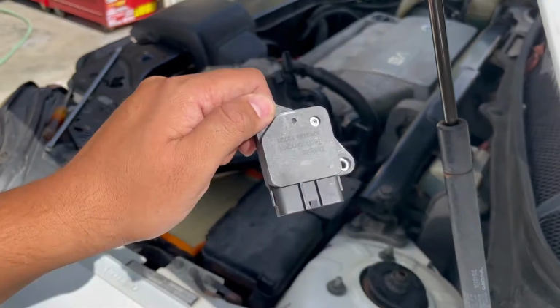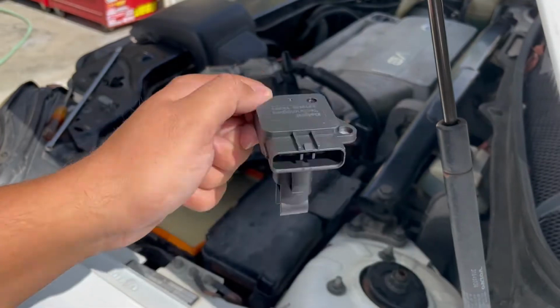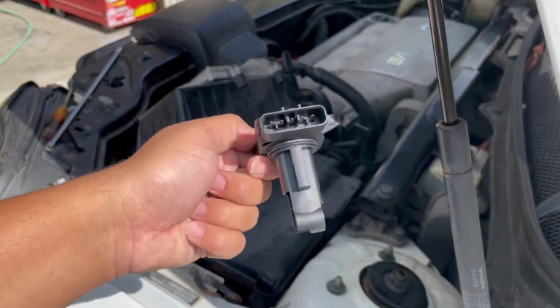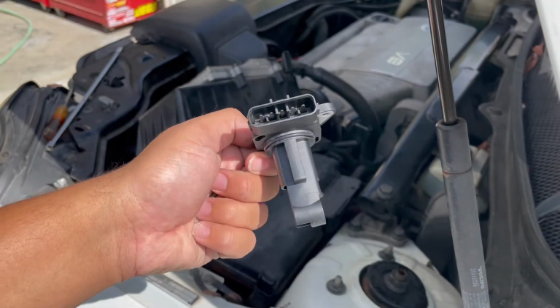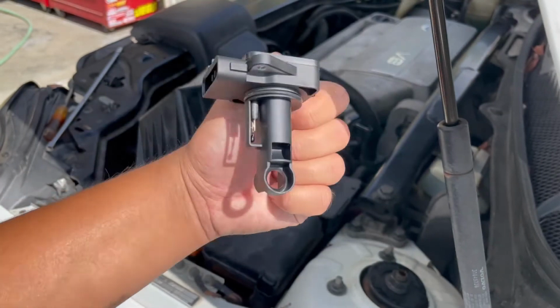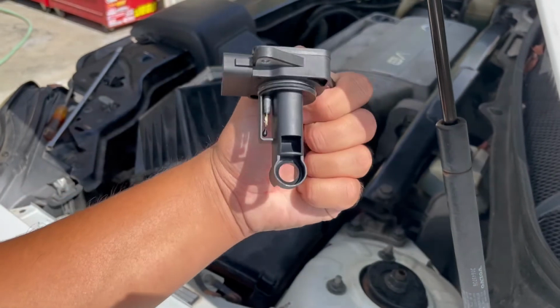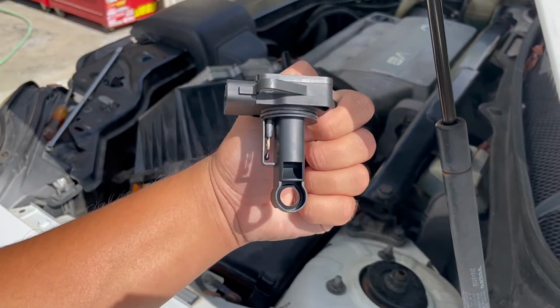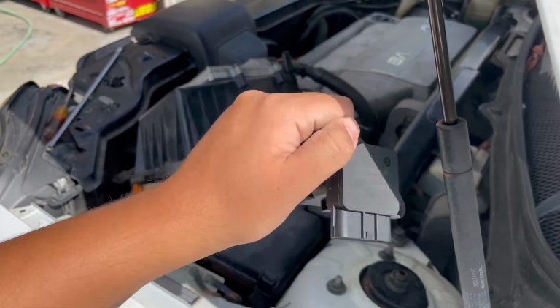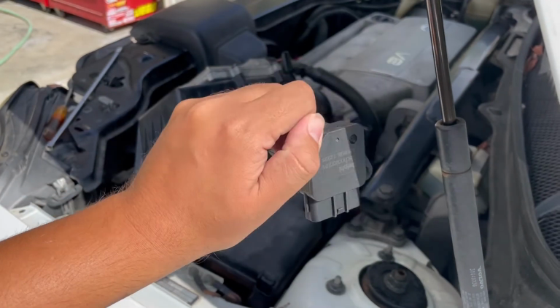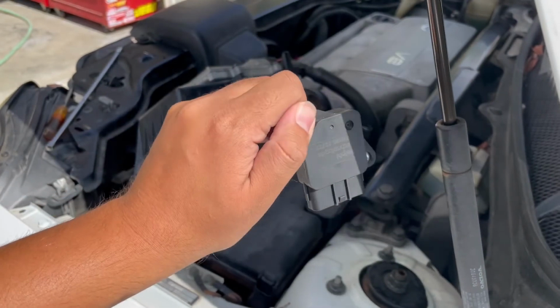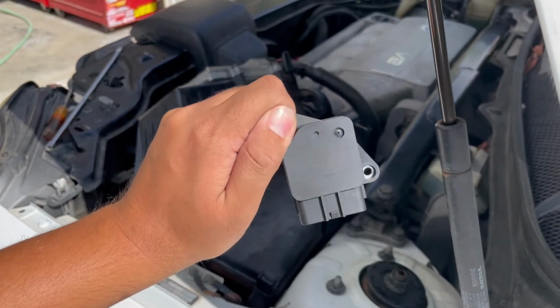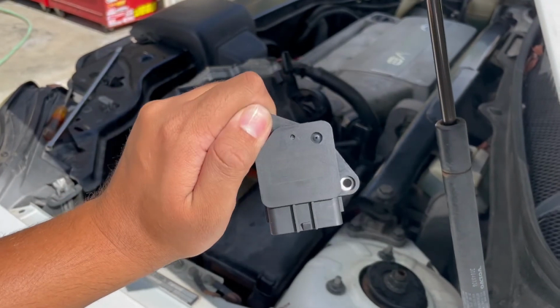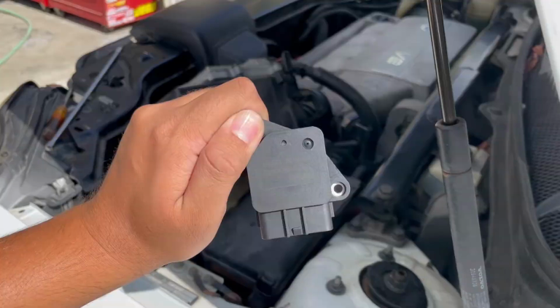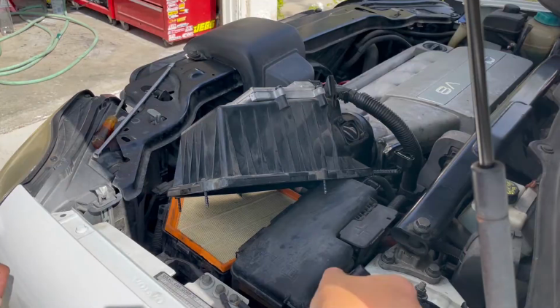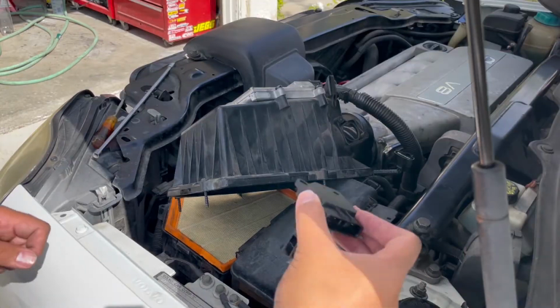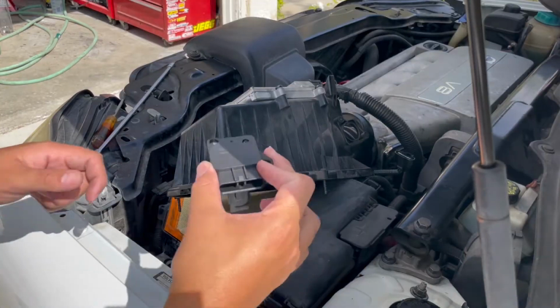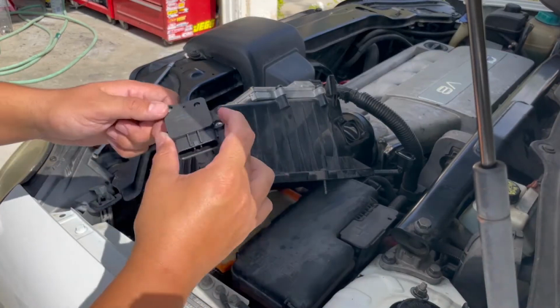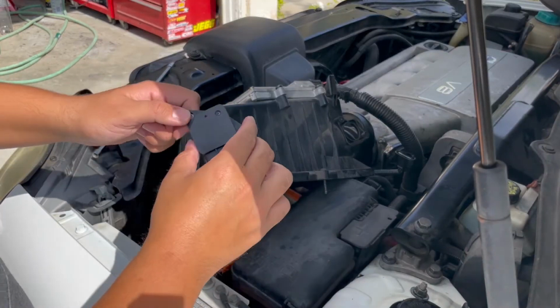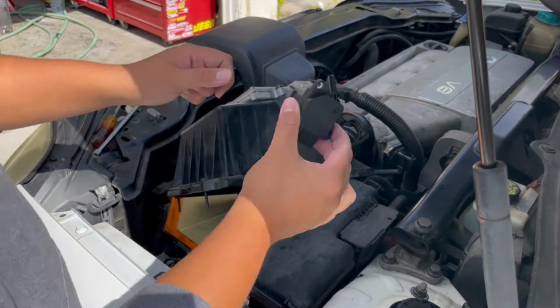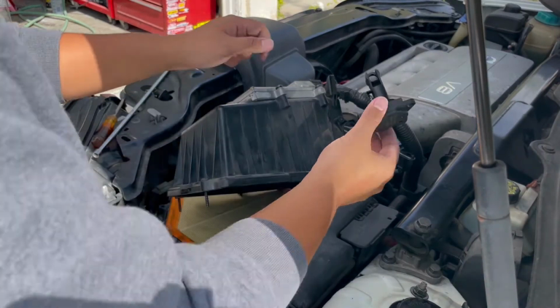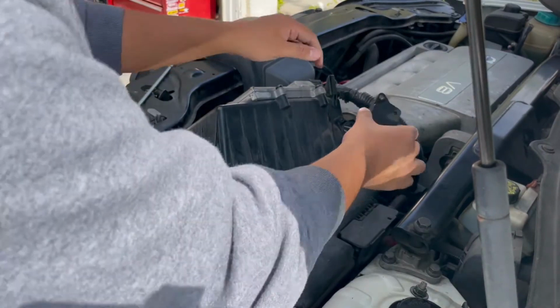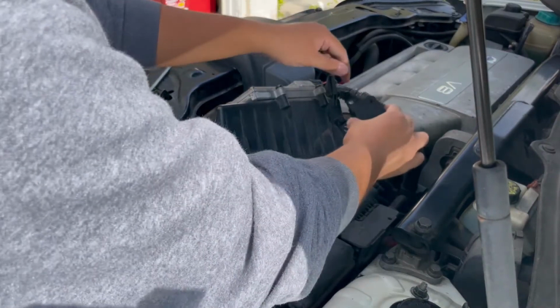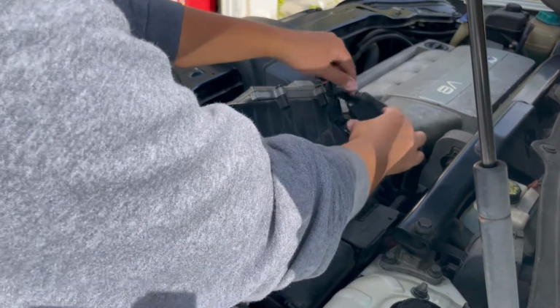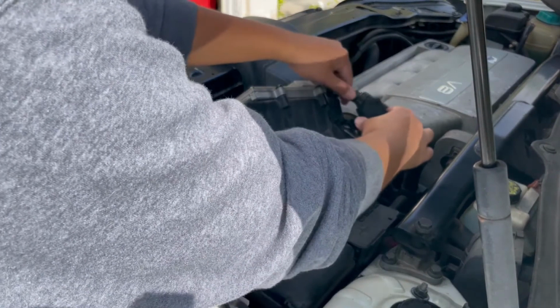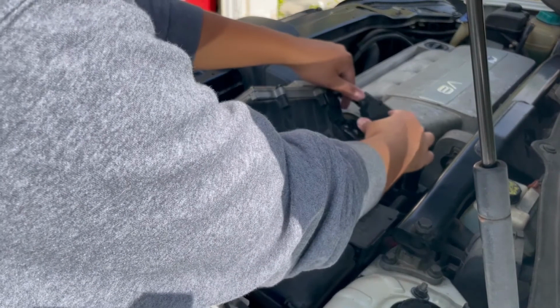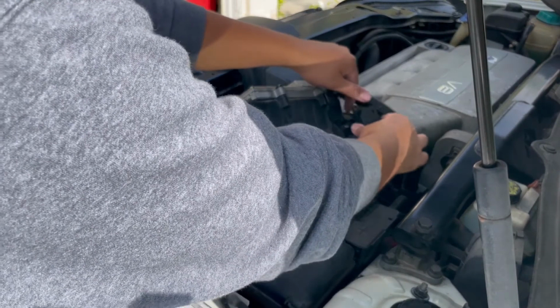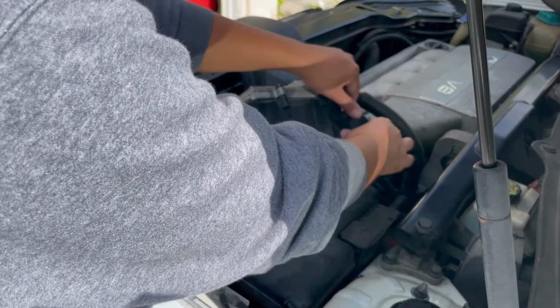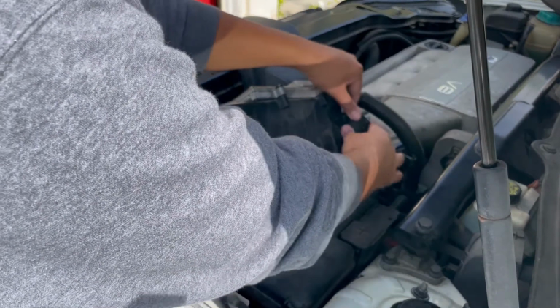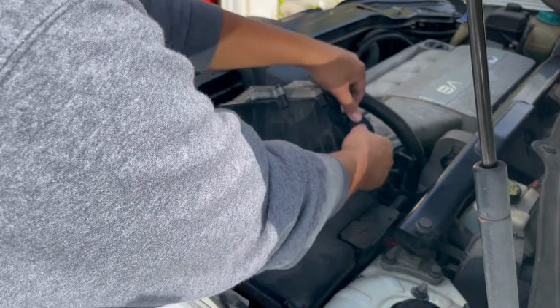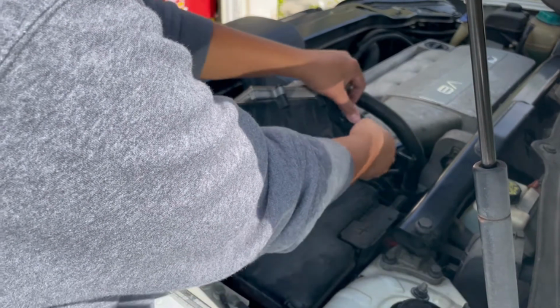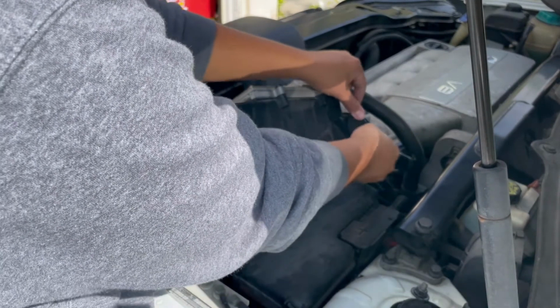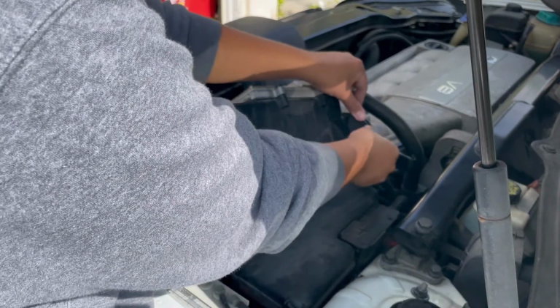Here's our new mass airflow sensor. Go ahead and install the new mass airflow sensor the same way that the old one came out.